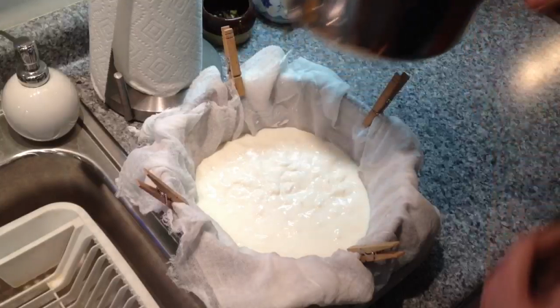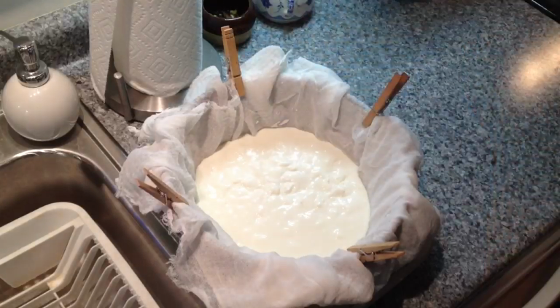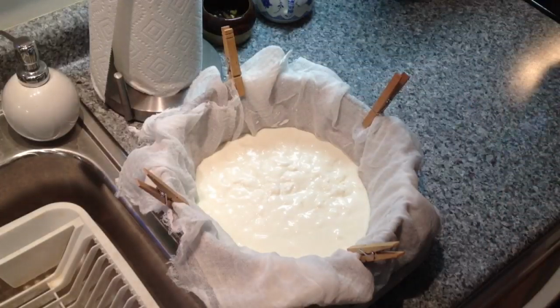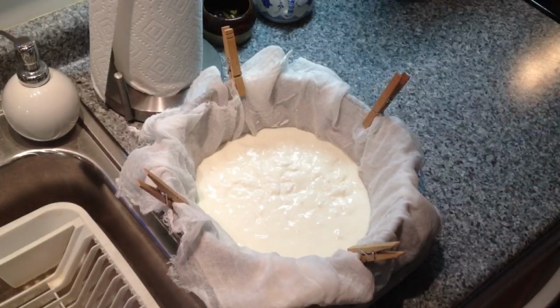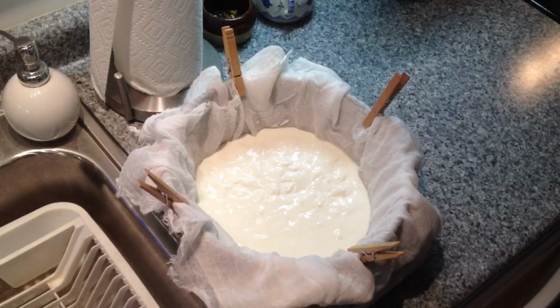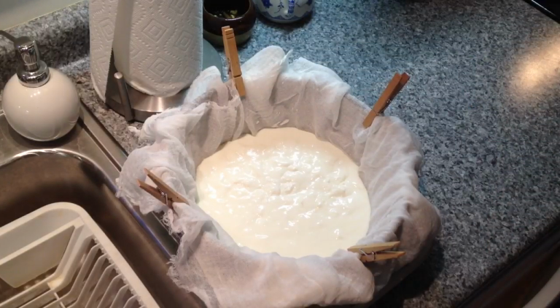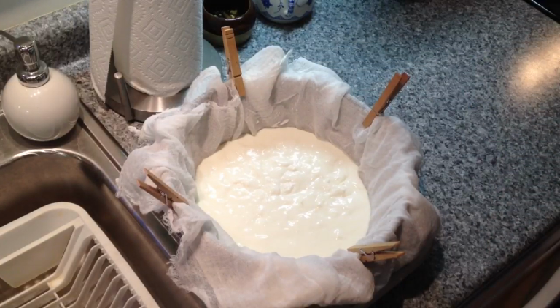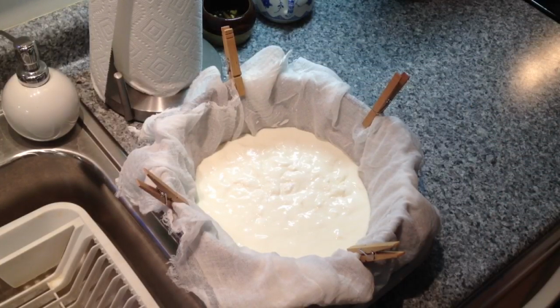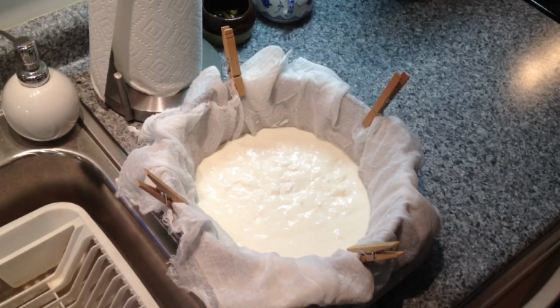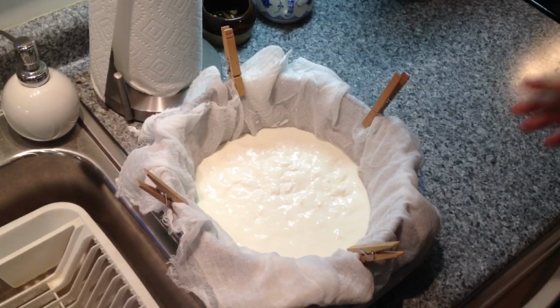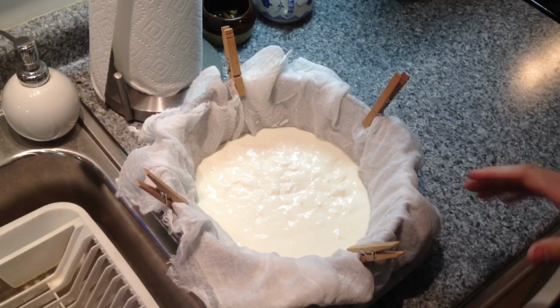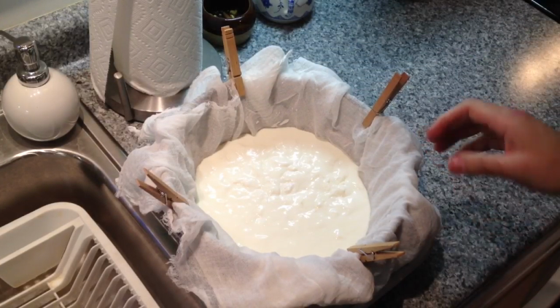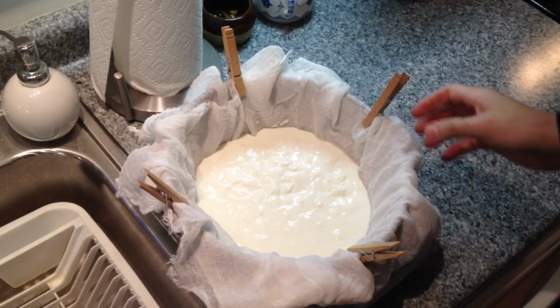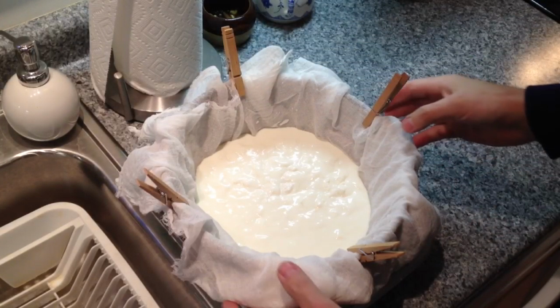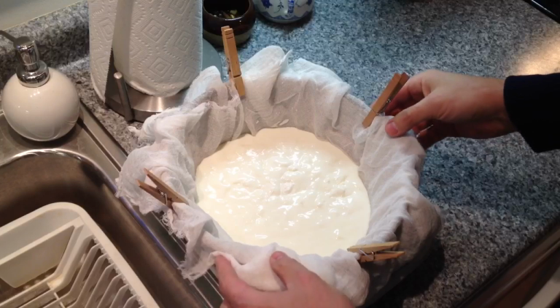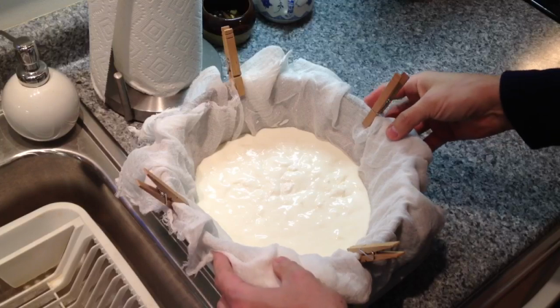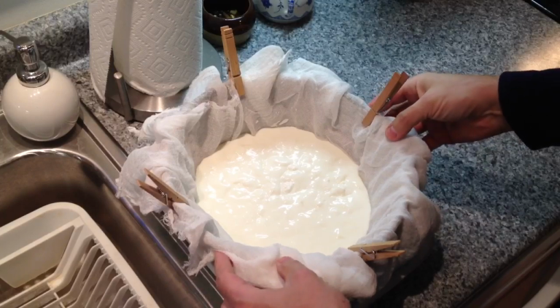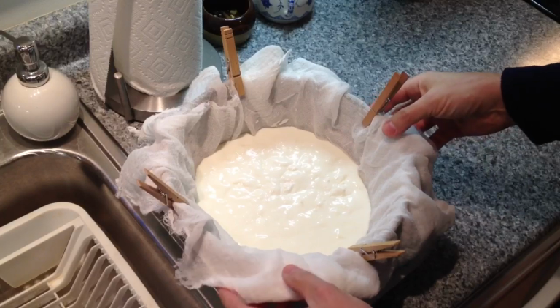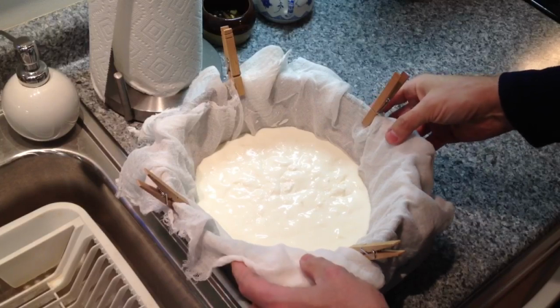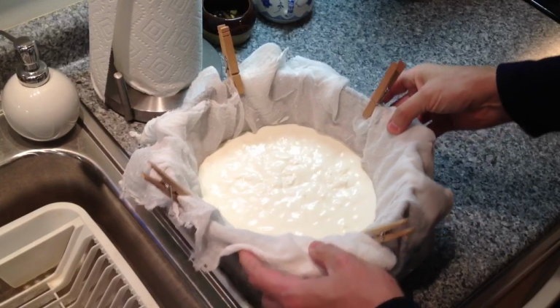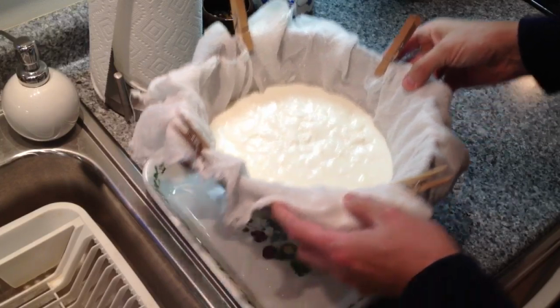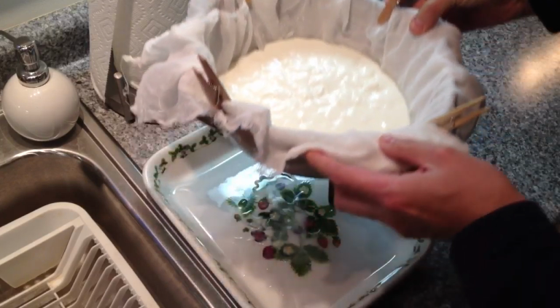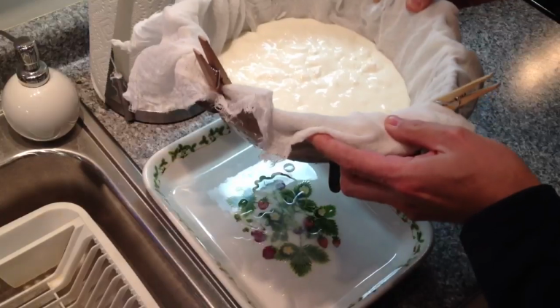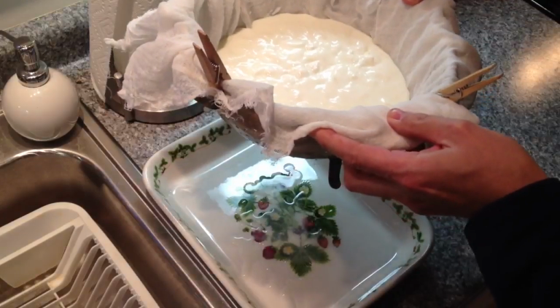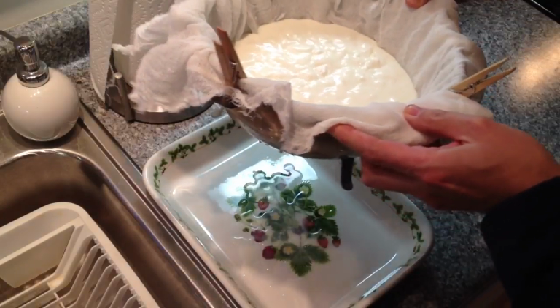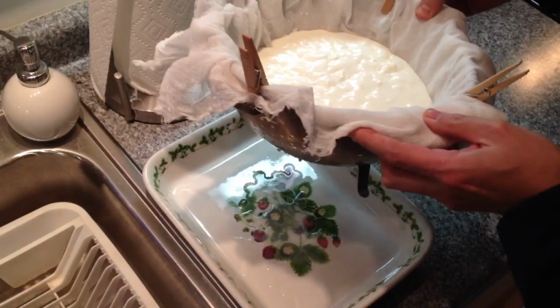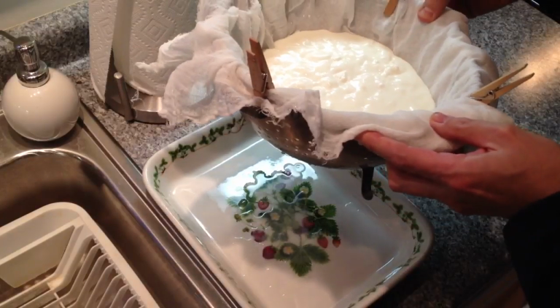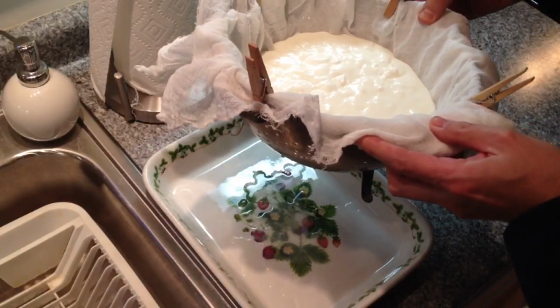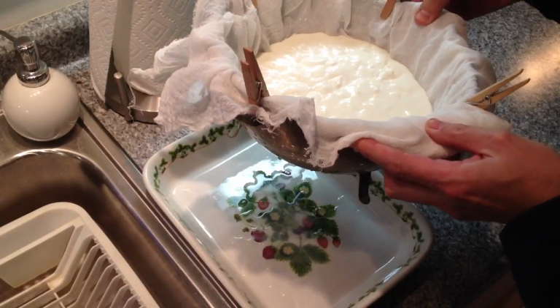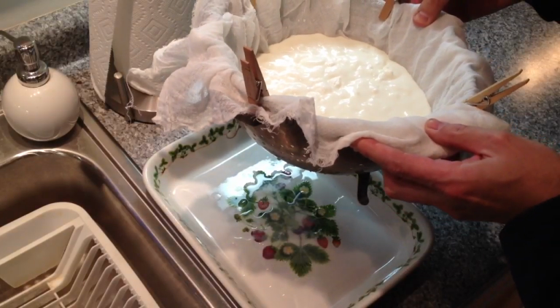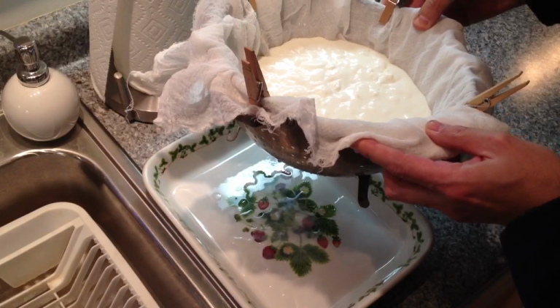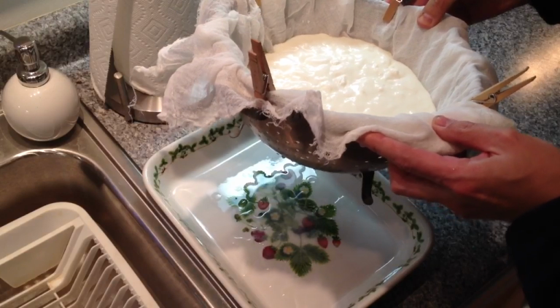I'll probably scrape out the last bits of that in just a second, but there you have it. This will very slowly, over time, drain the whey — you can already see it beginning to happen. There's the whey coming out of the bottom.